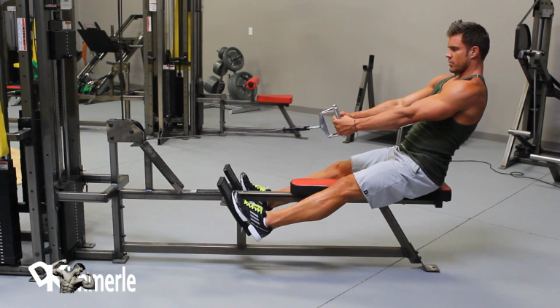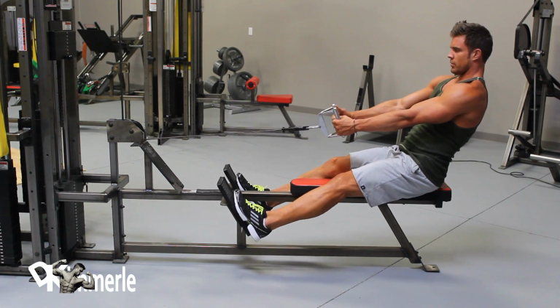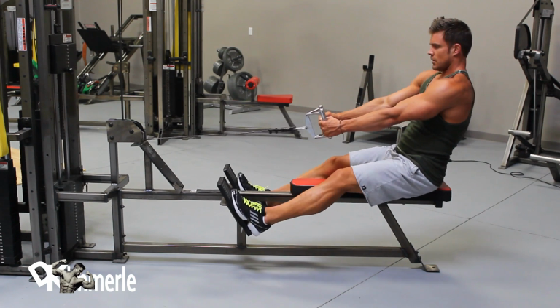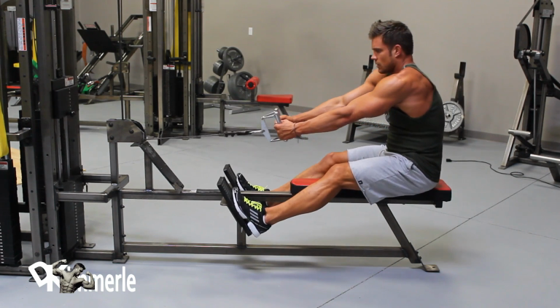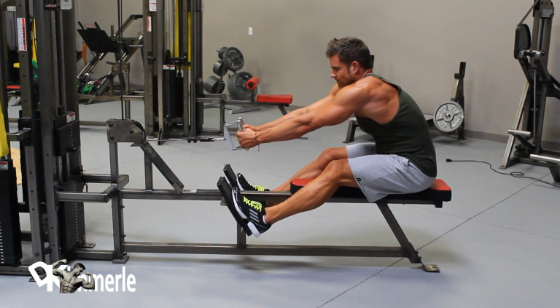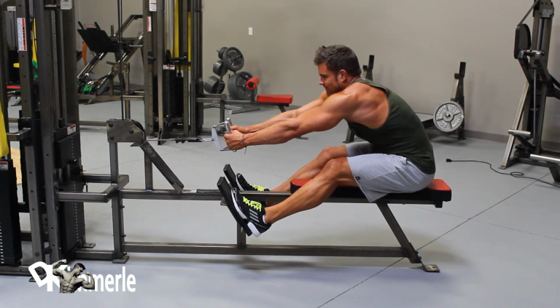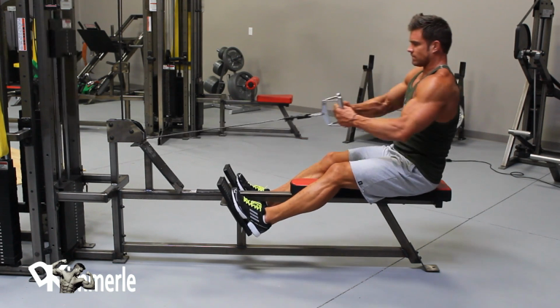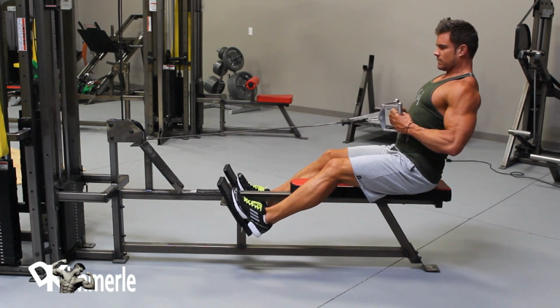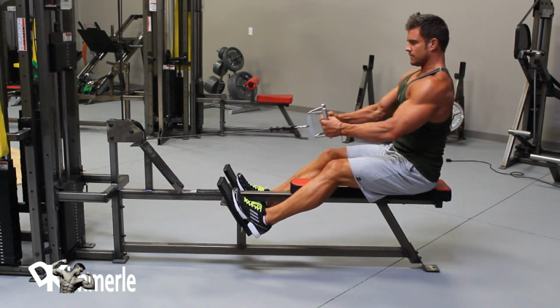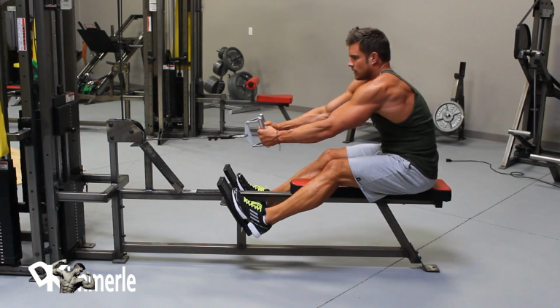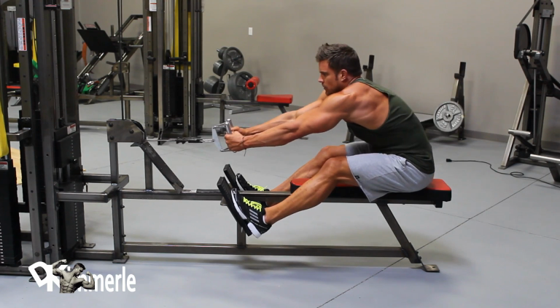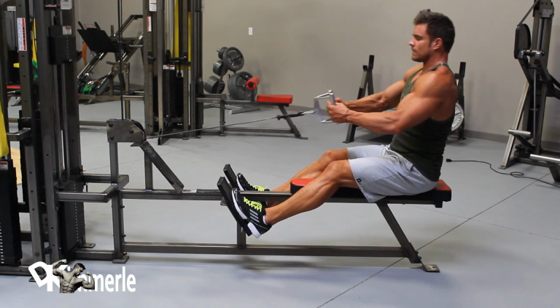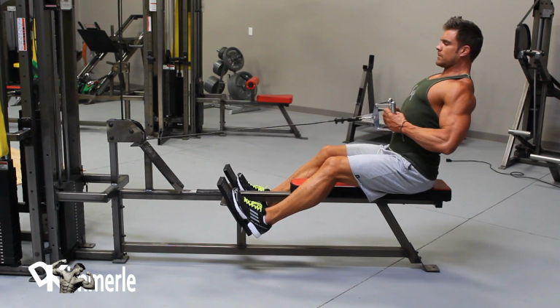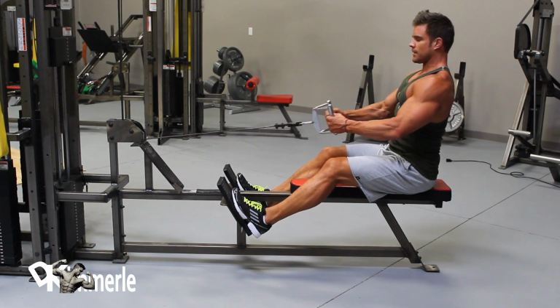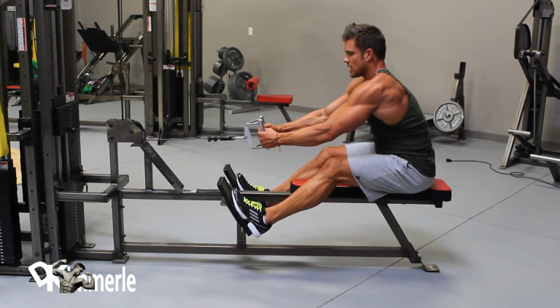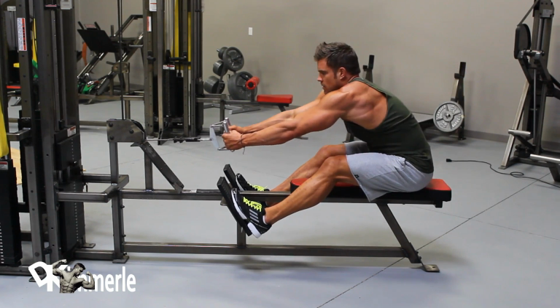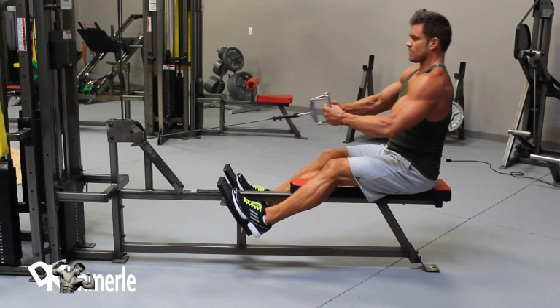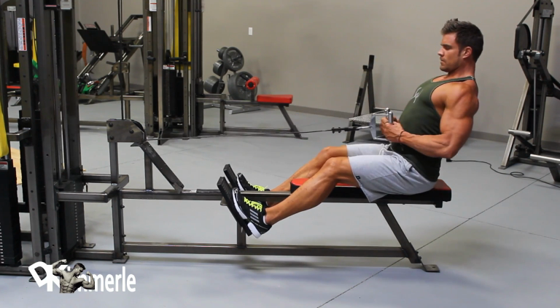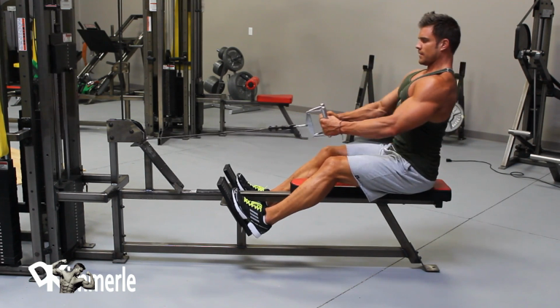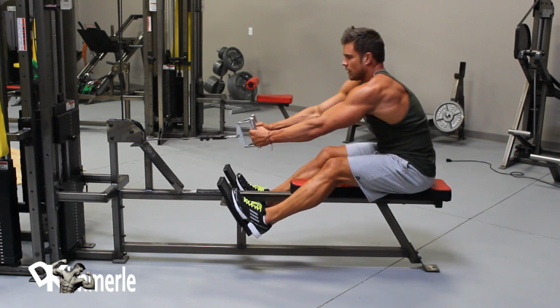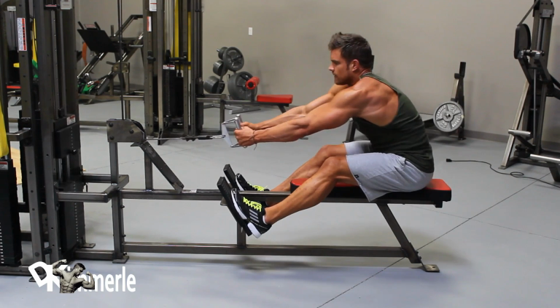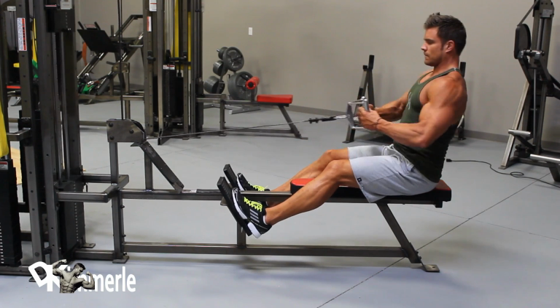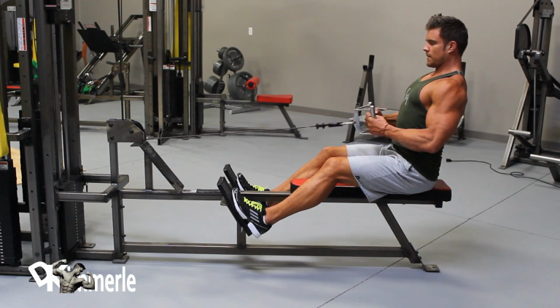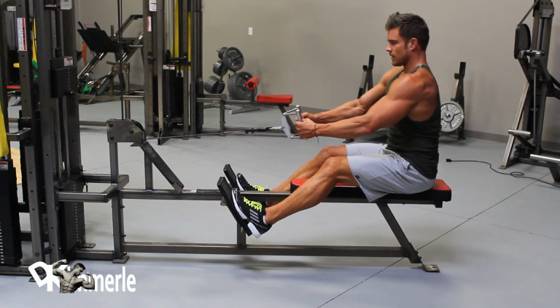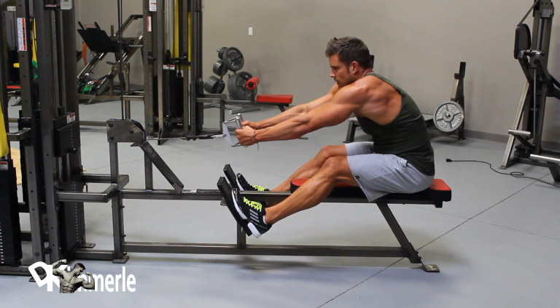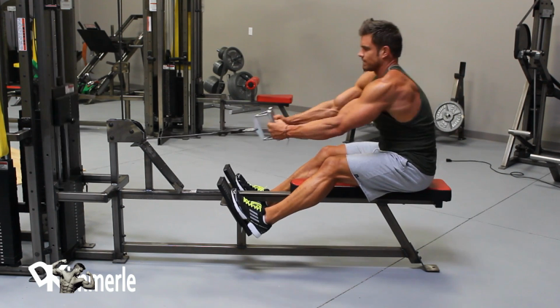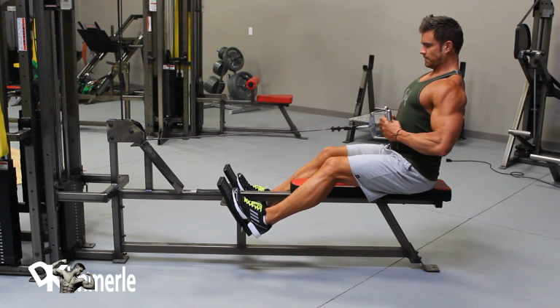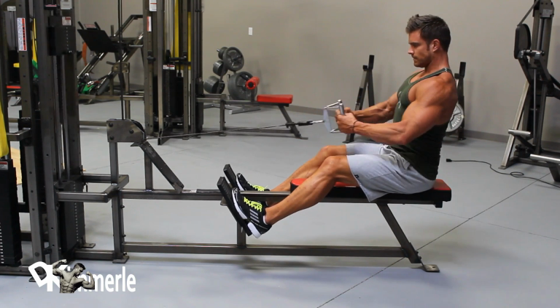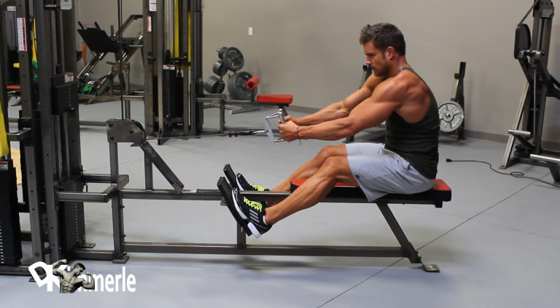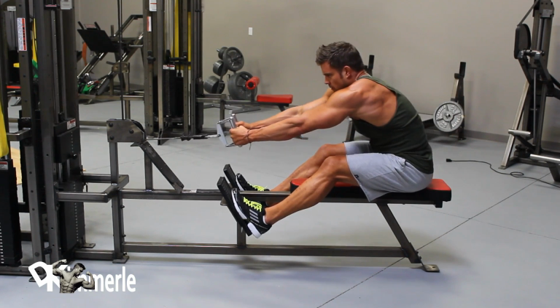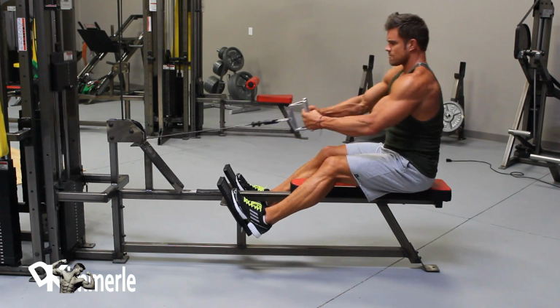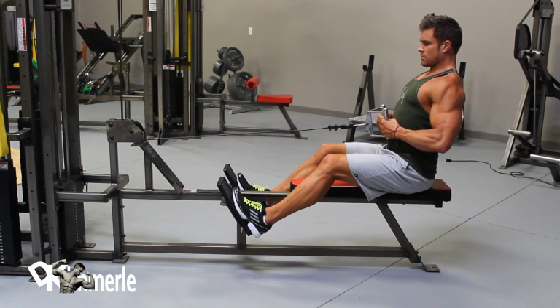Pull the cable attachment to the waist while straightening the lower back, pull shoulders back and push chest forward while arcing back. Return until arms are fully extended, shoulders are stretched forward, and lower back is flexed forward. Then repeat.